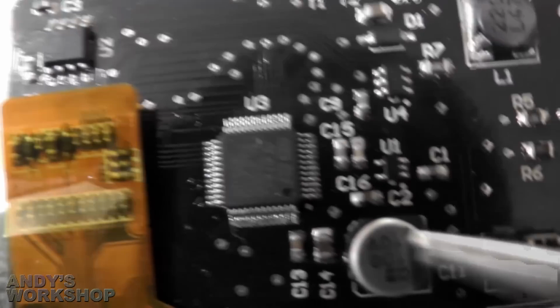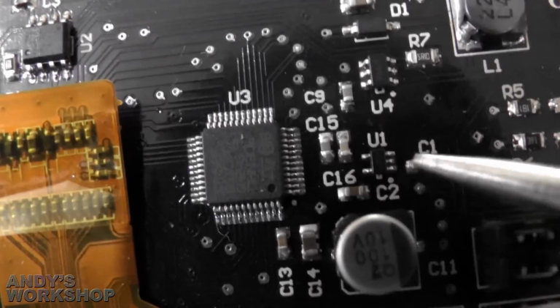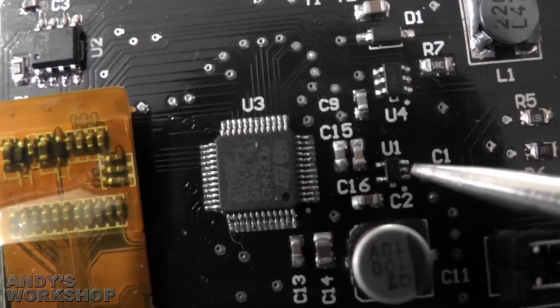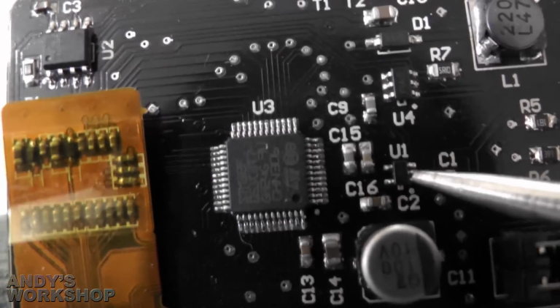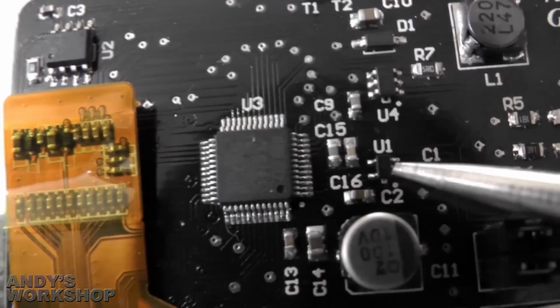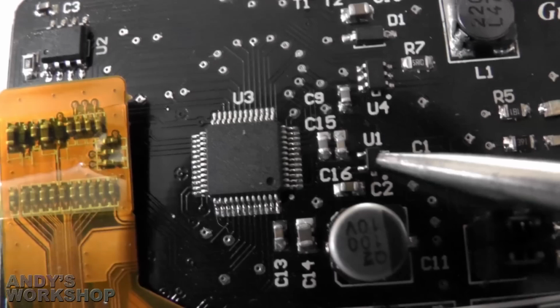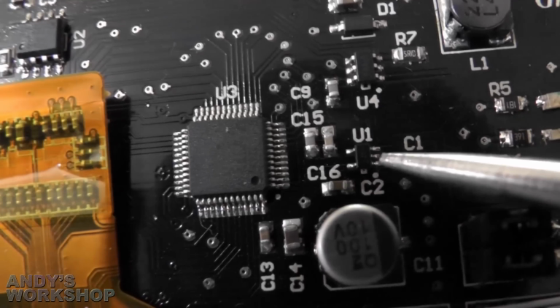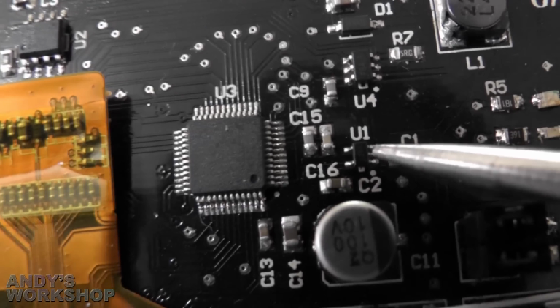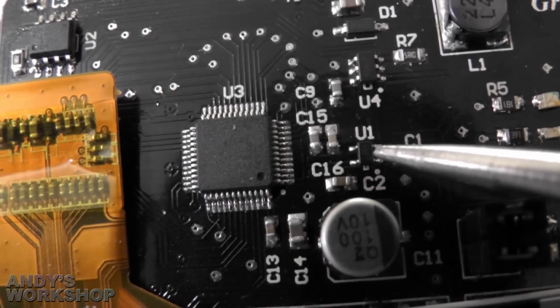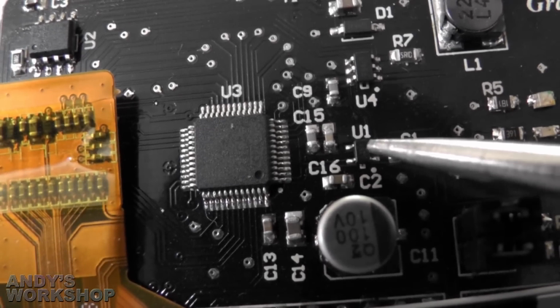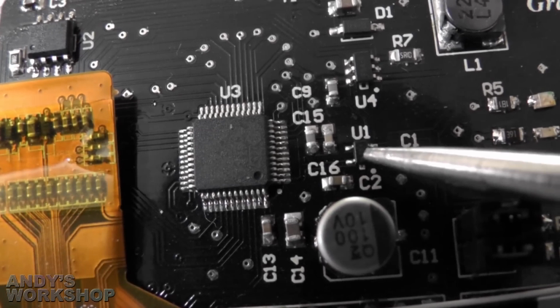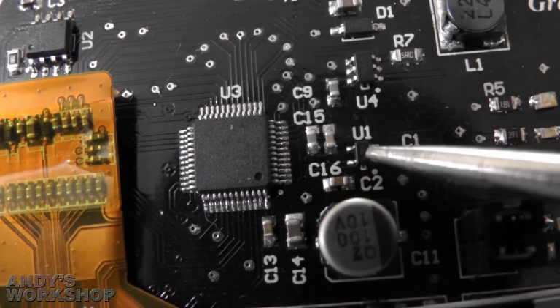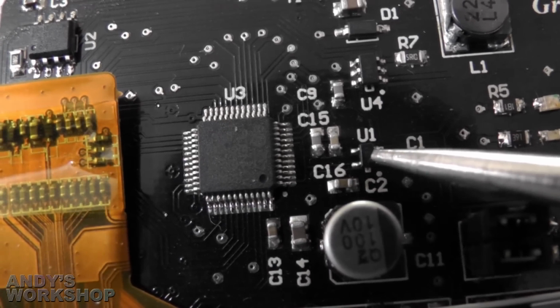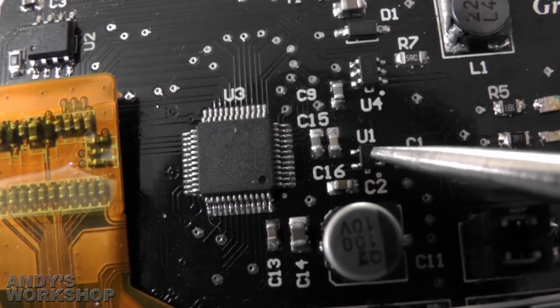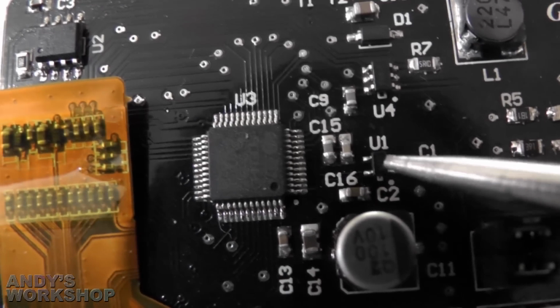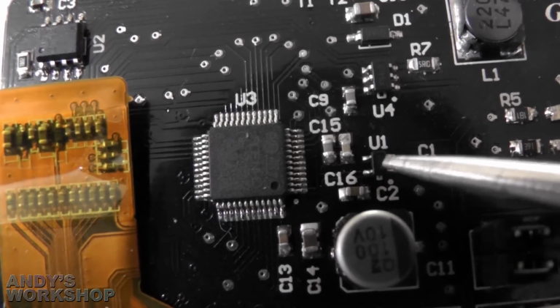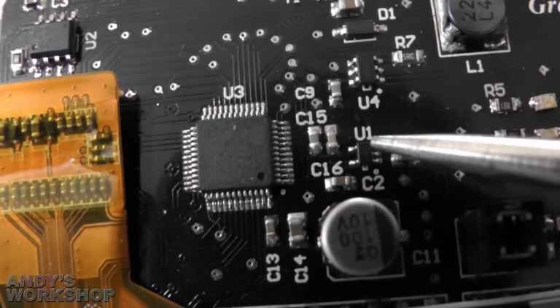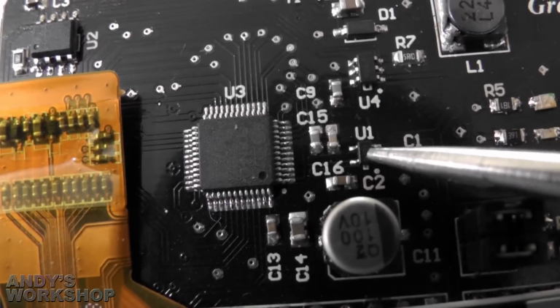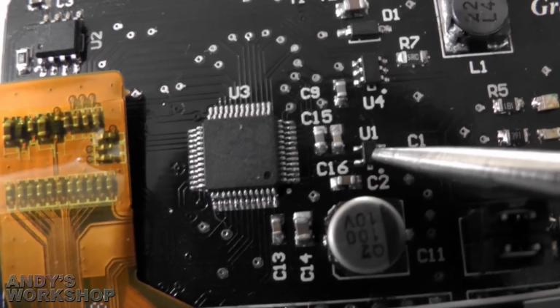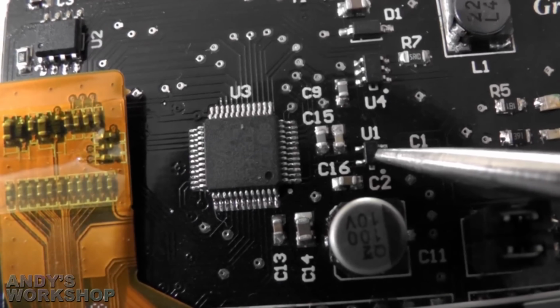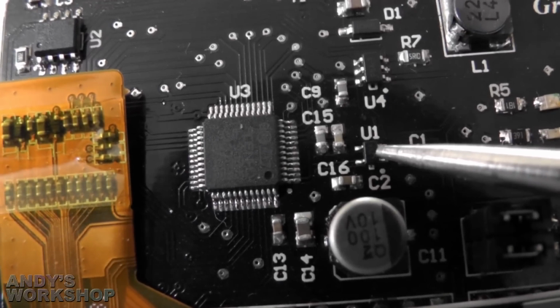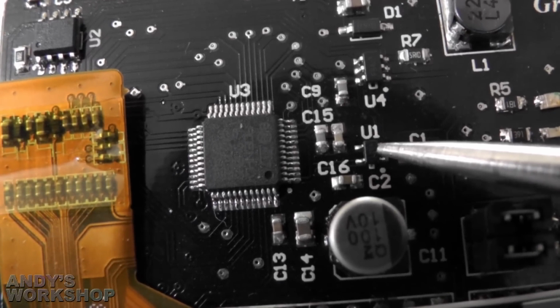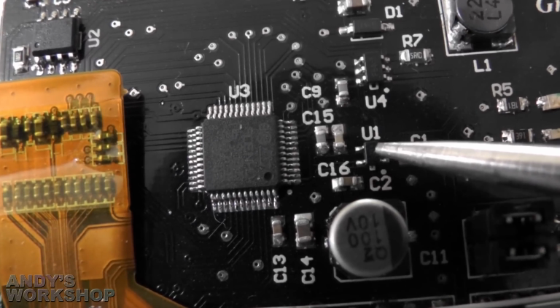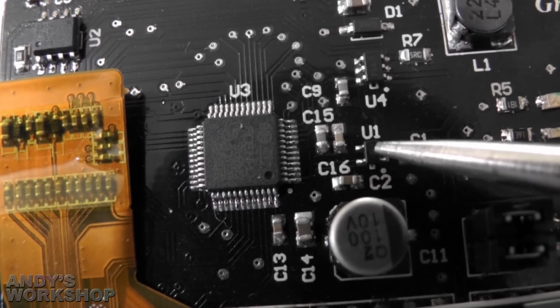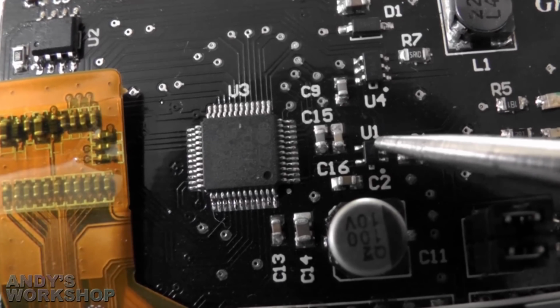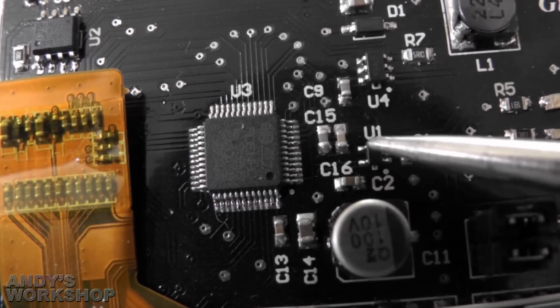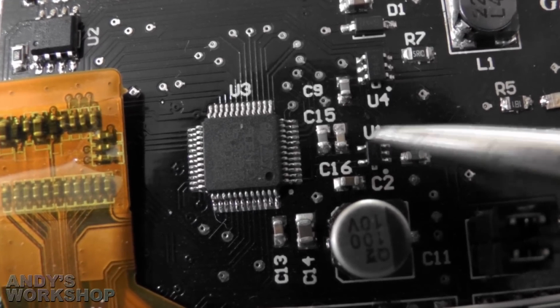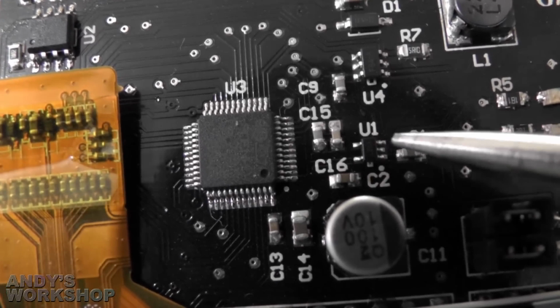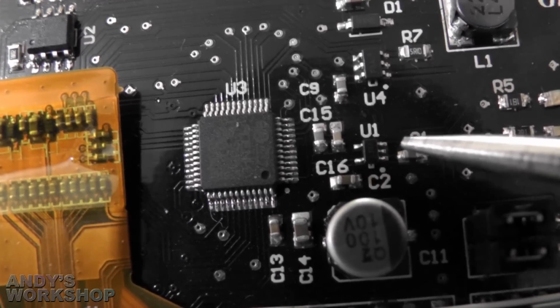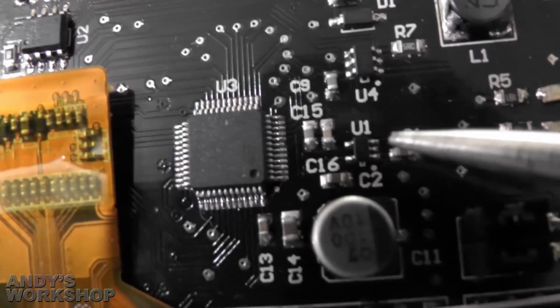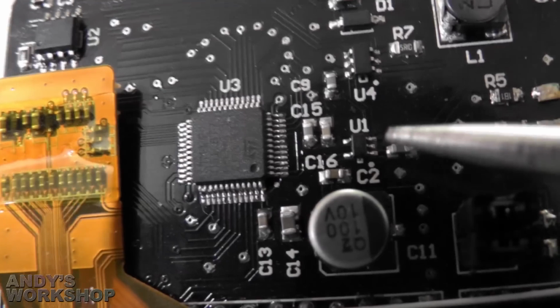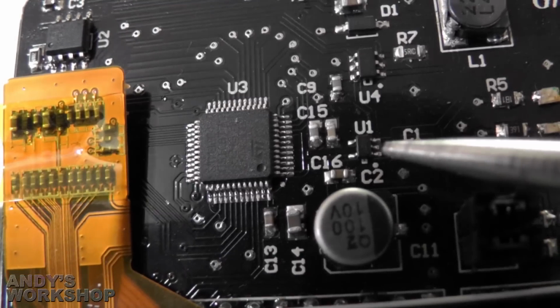The little IC down here is the power supply for the entire board — it's a 2.8 volt regulator. It connects to the 5 volt line input and provides 2.8 volts output.